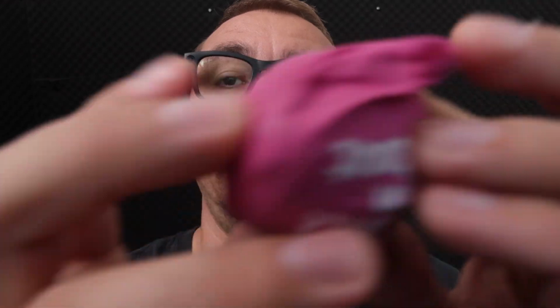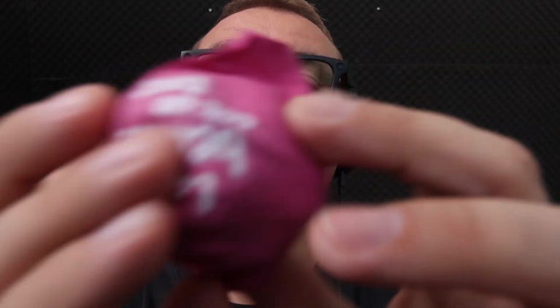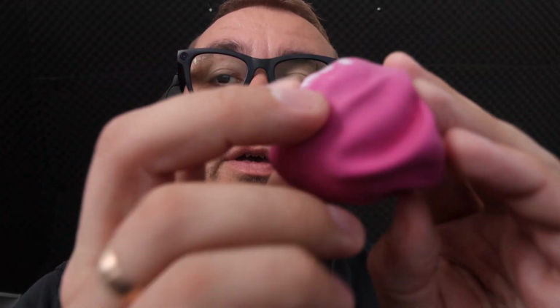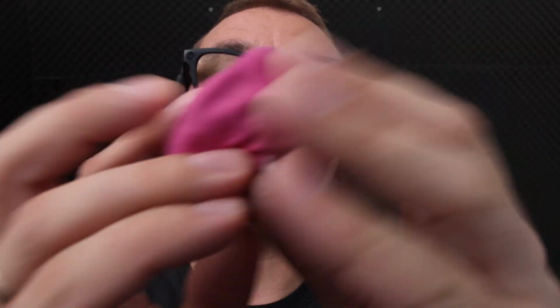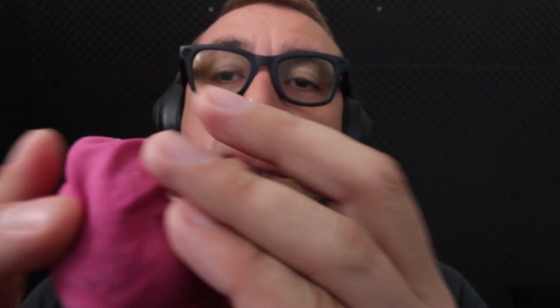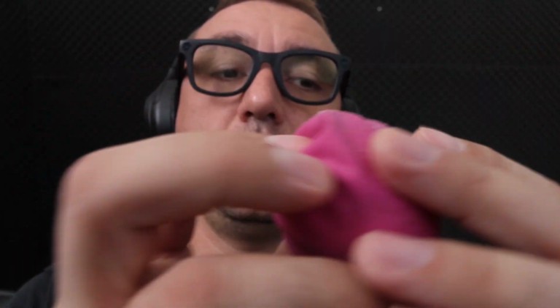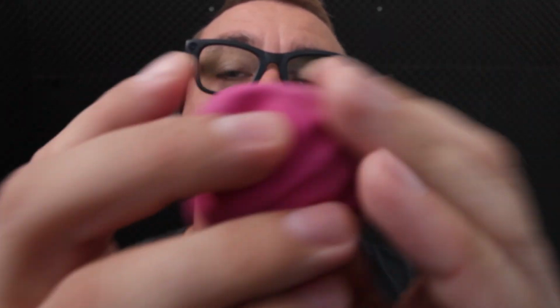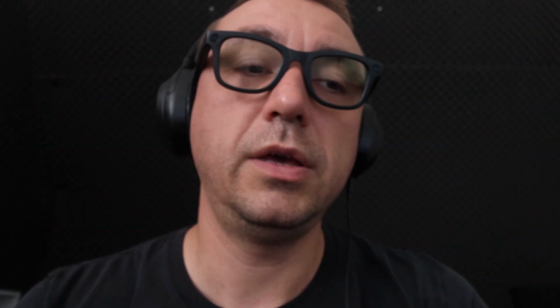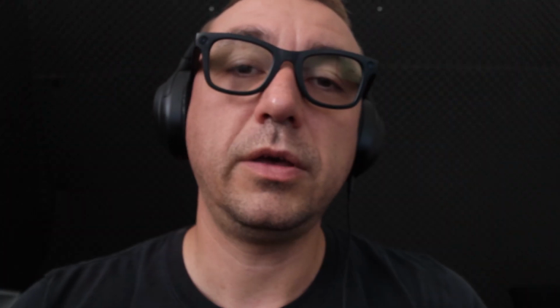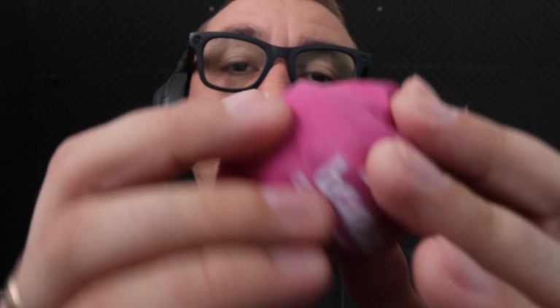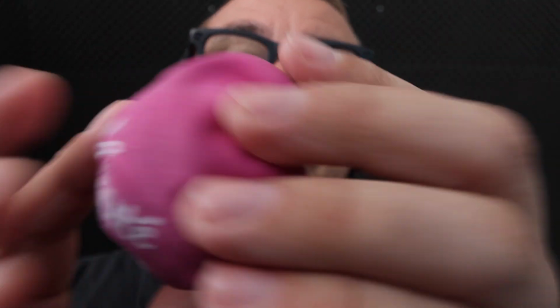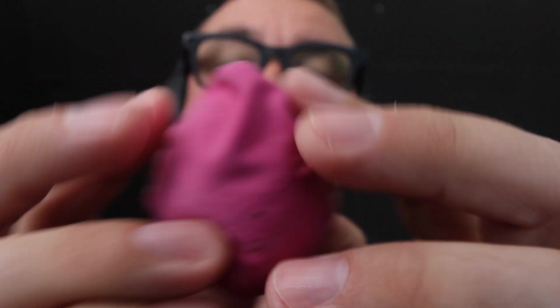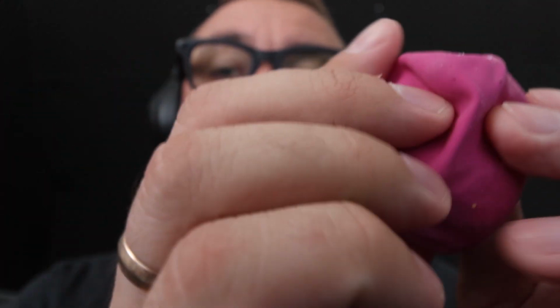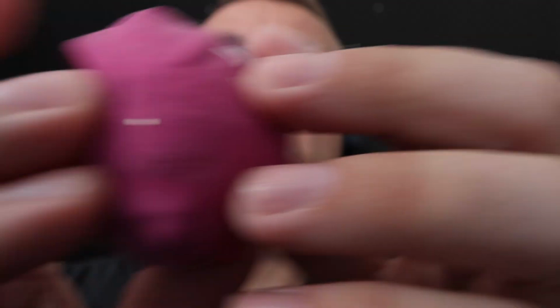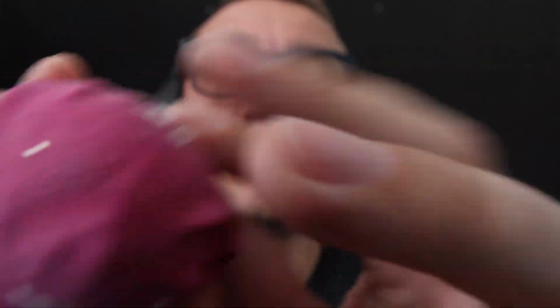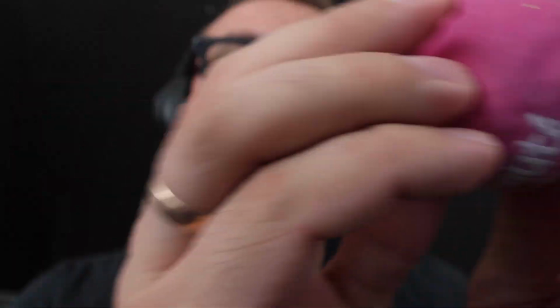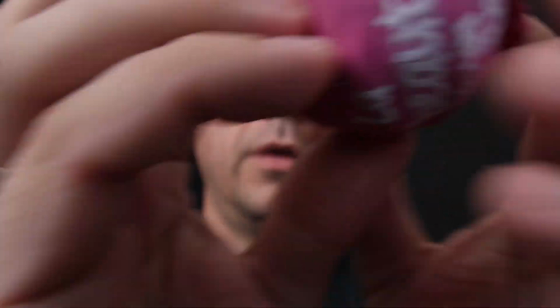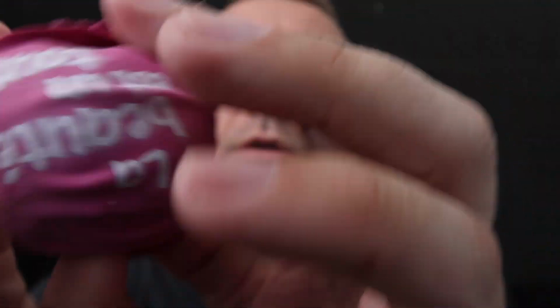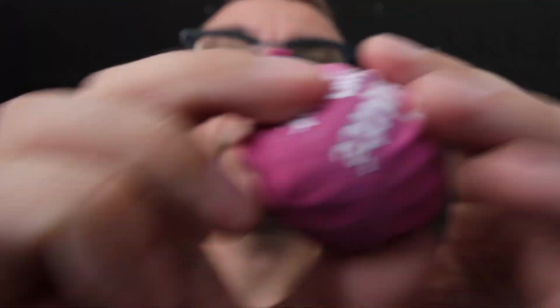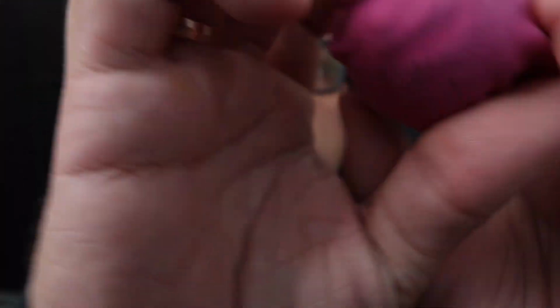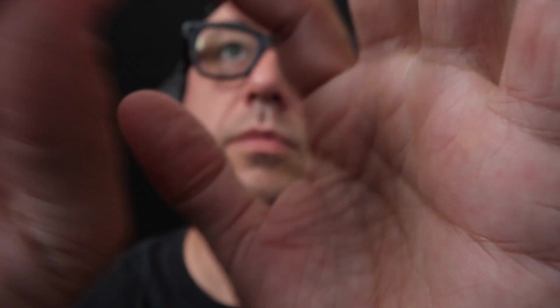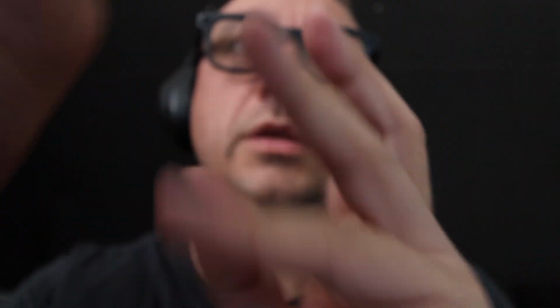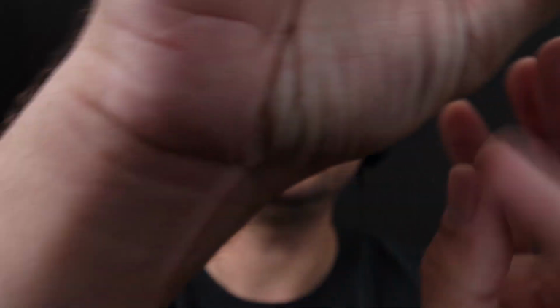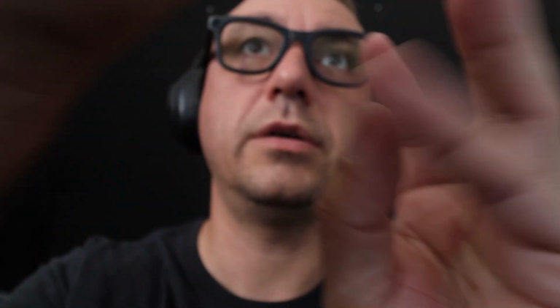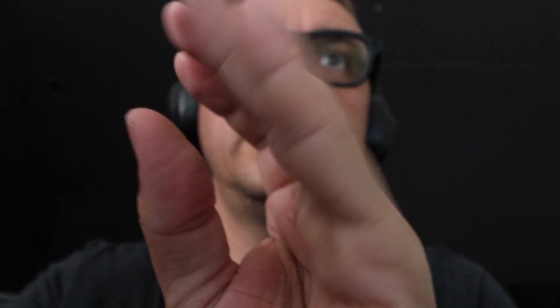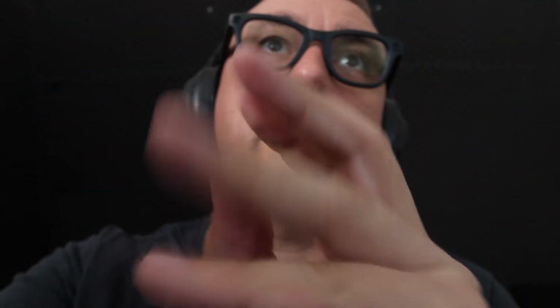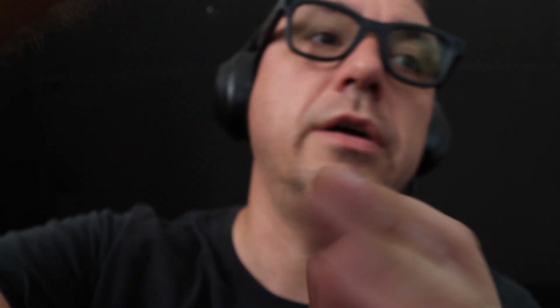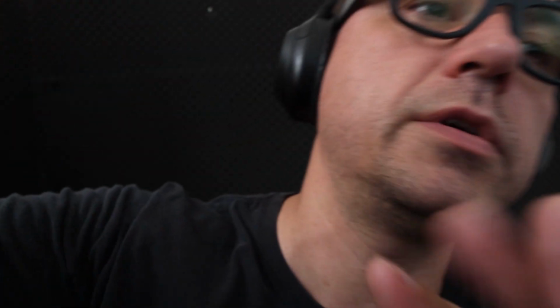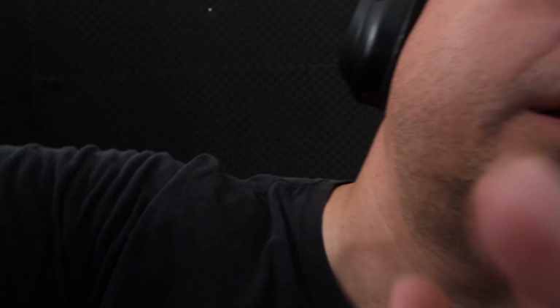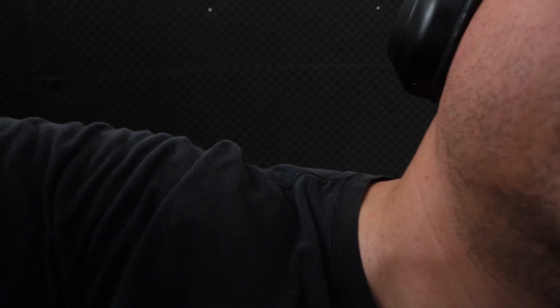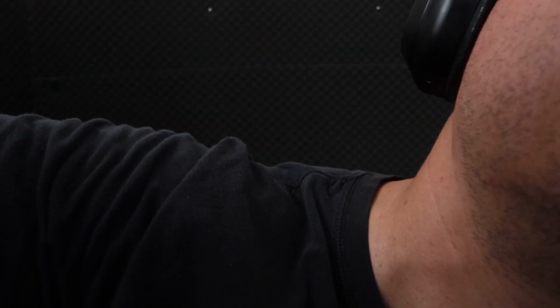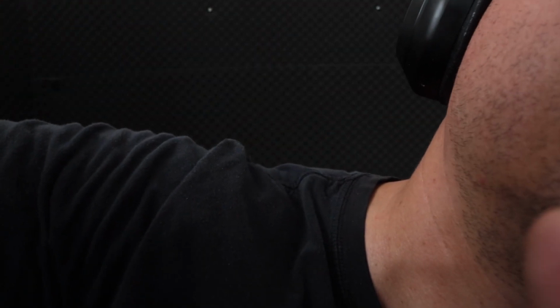Look here on this special bowl, okay, now look here. And listen to the sound, listen to the sound, listen to the sound.